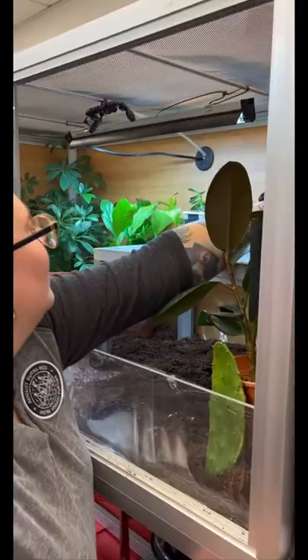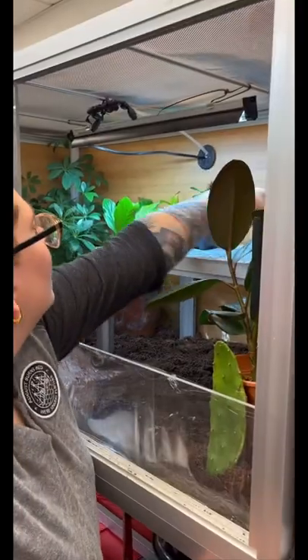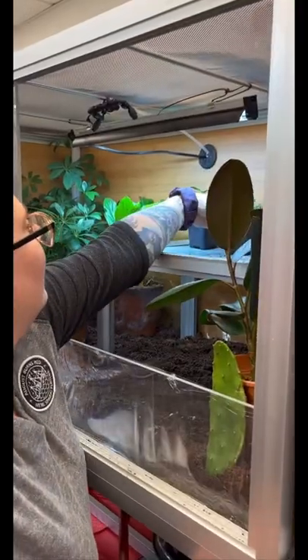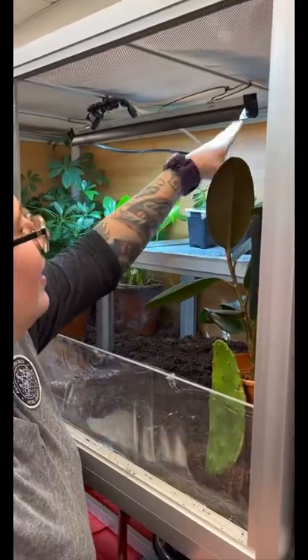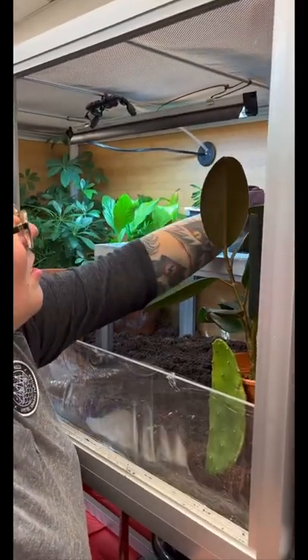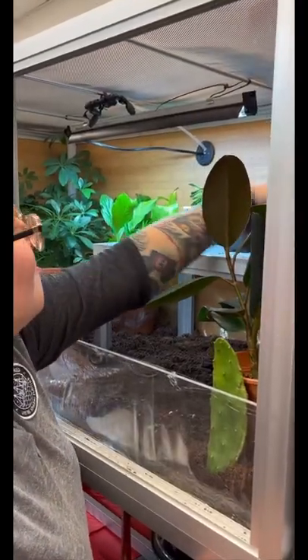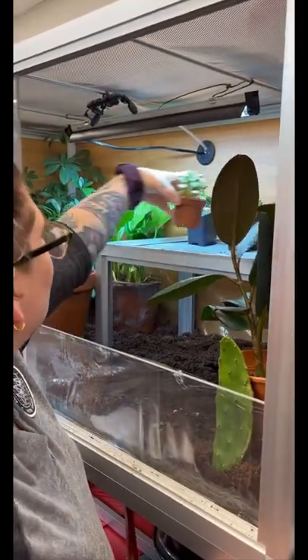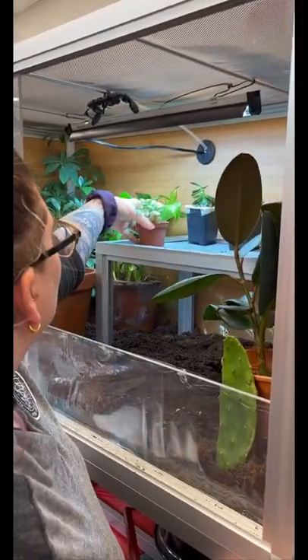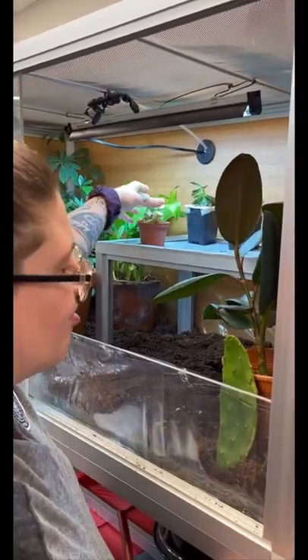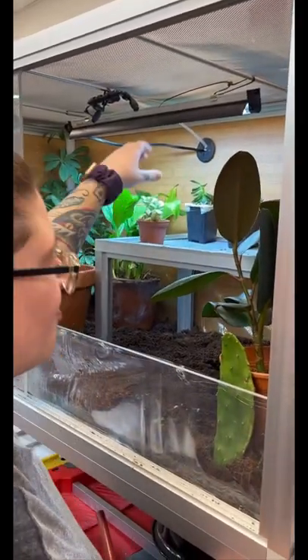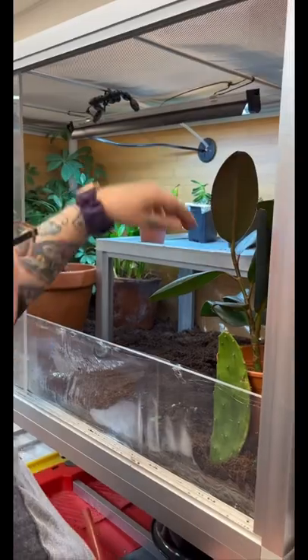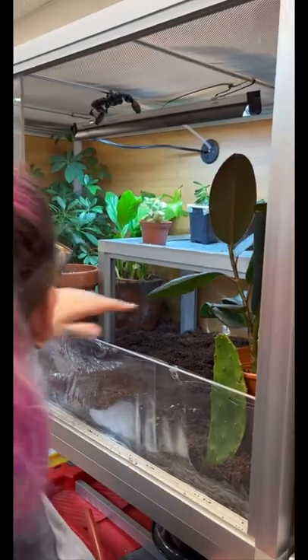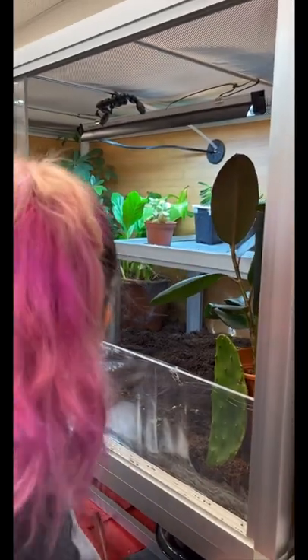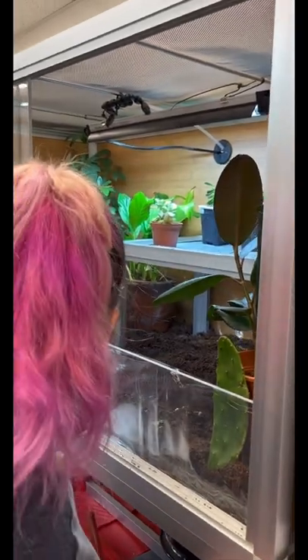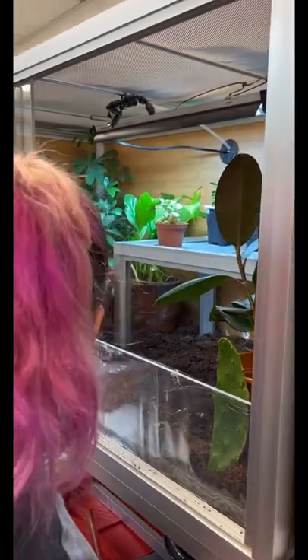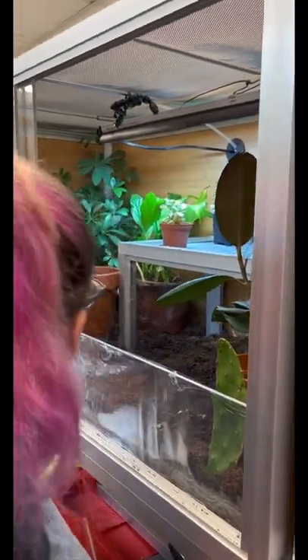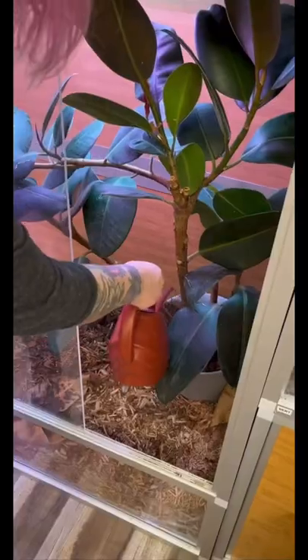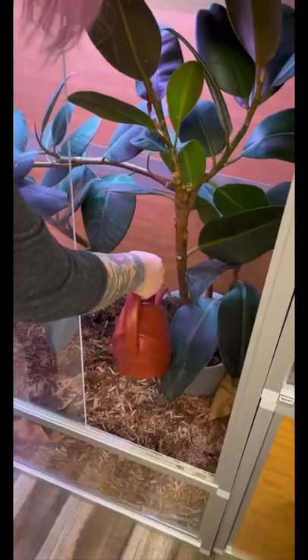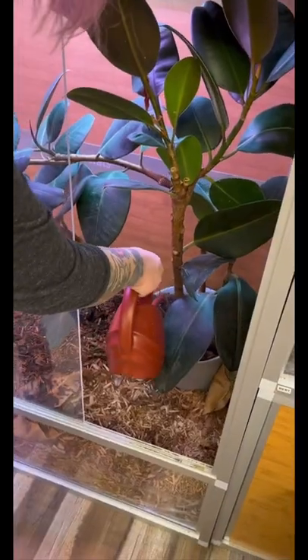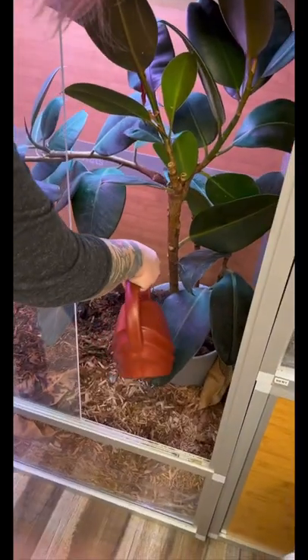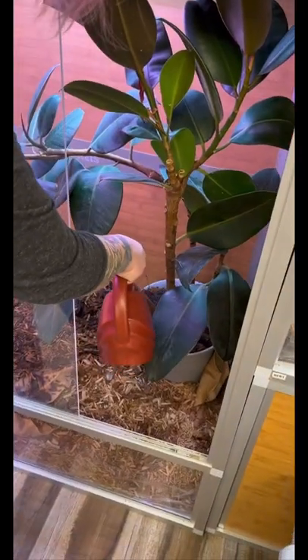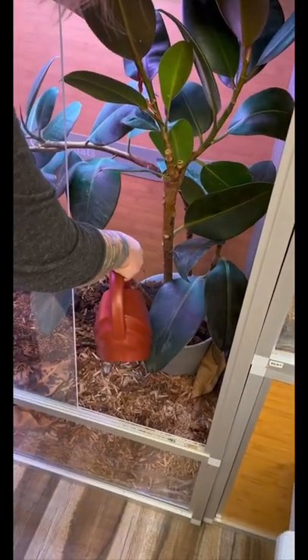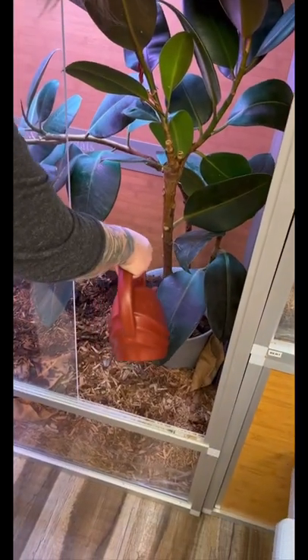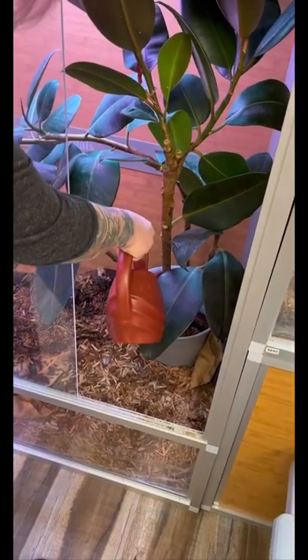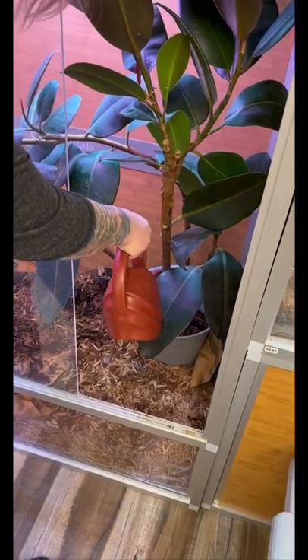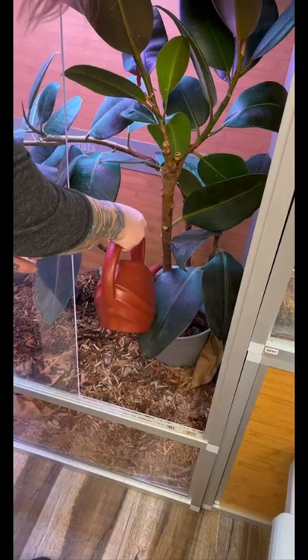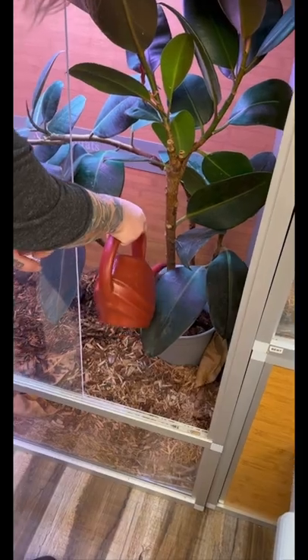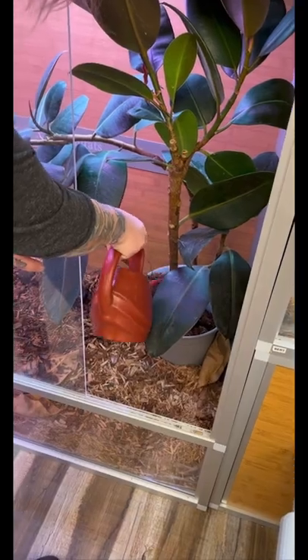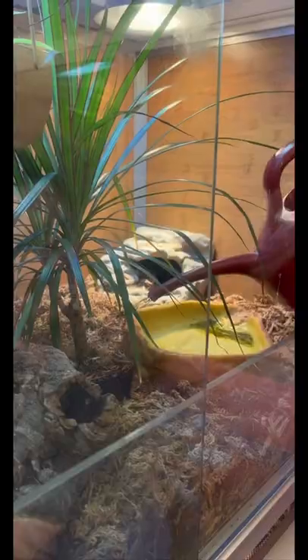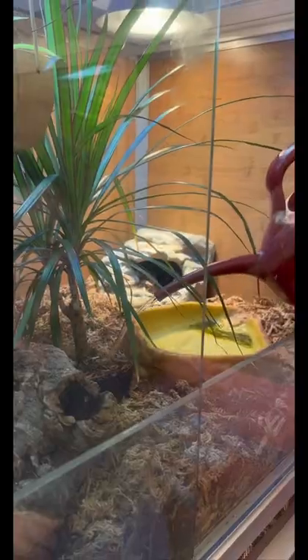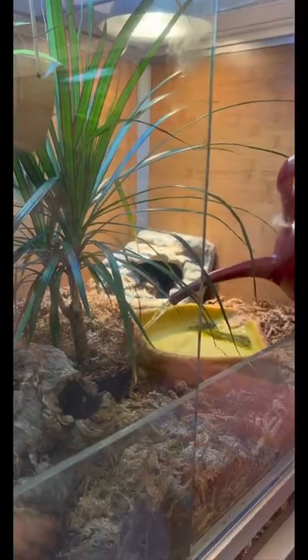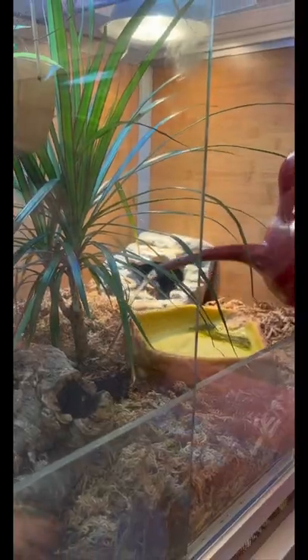After I take care of all of the critters, then I have to take care of the other living beings in the reptile room, which are the plants. I have my little greenhouse — I check on all of those, and then I water any of the other plants as needed.